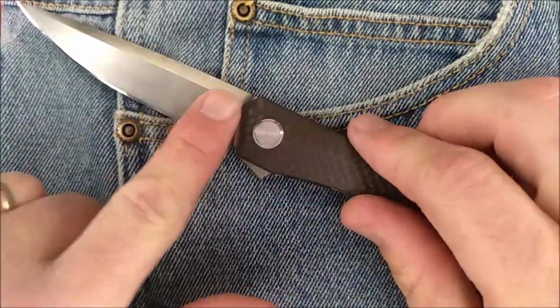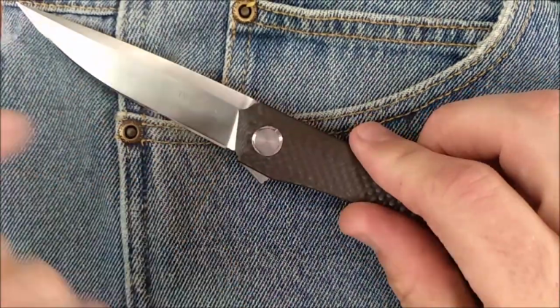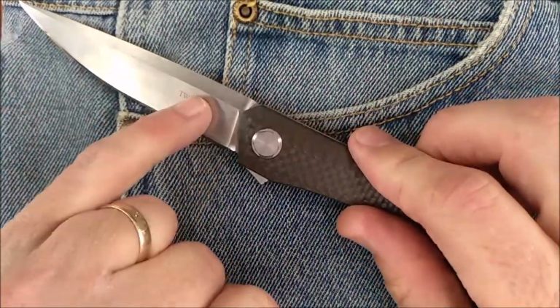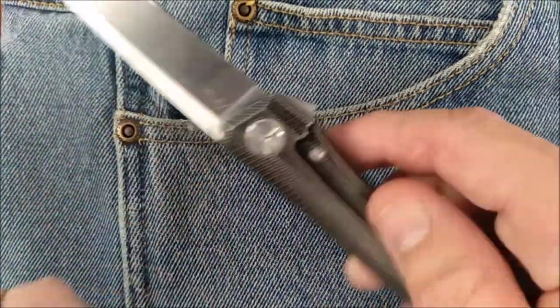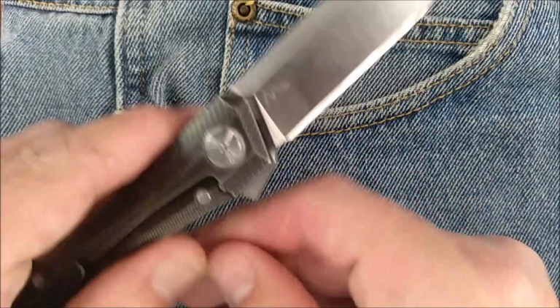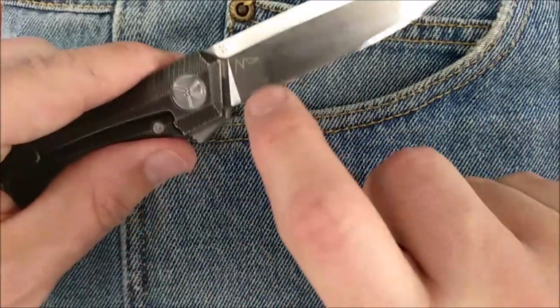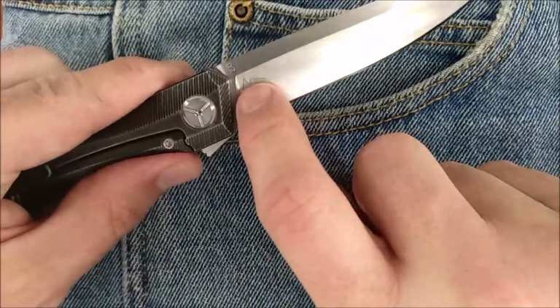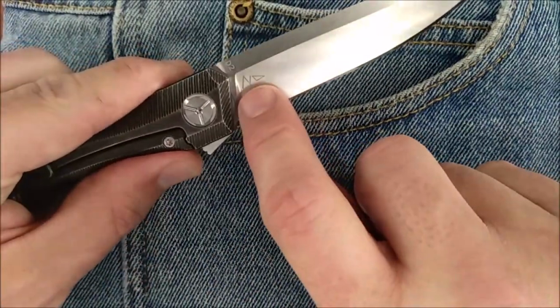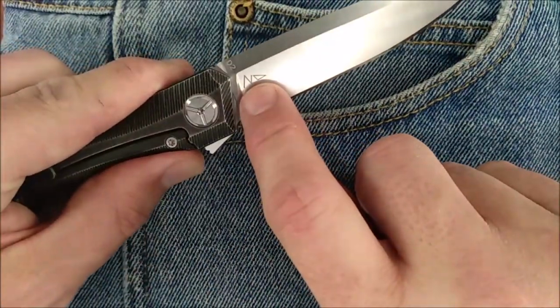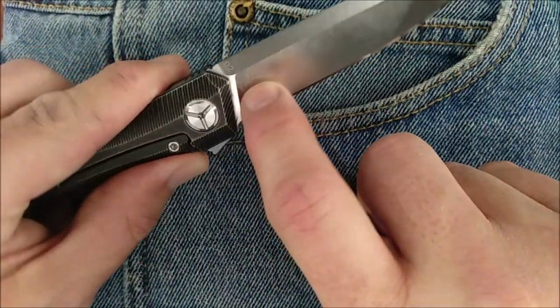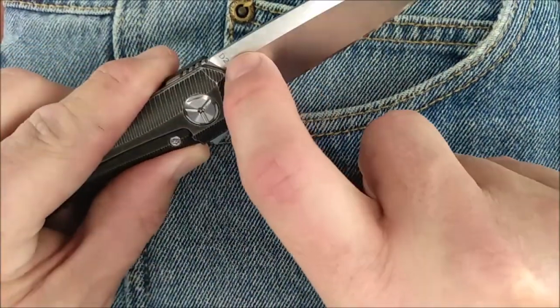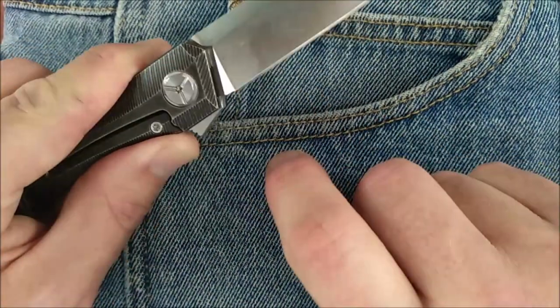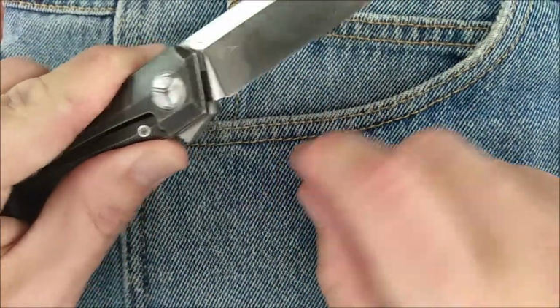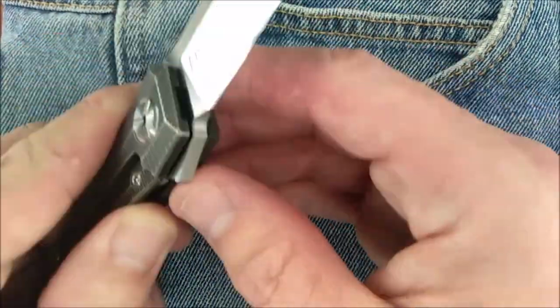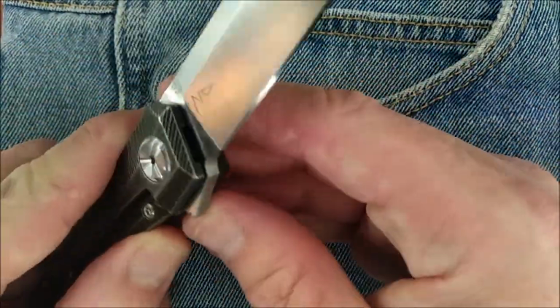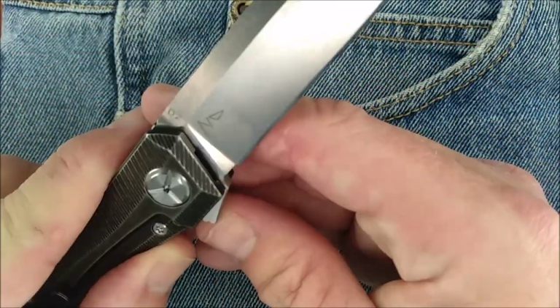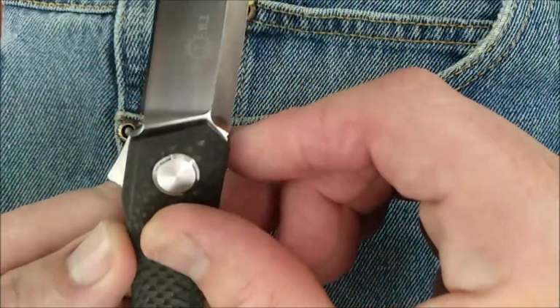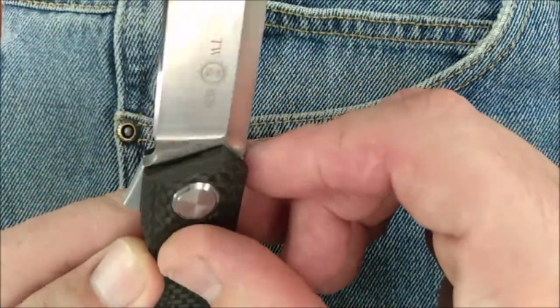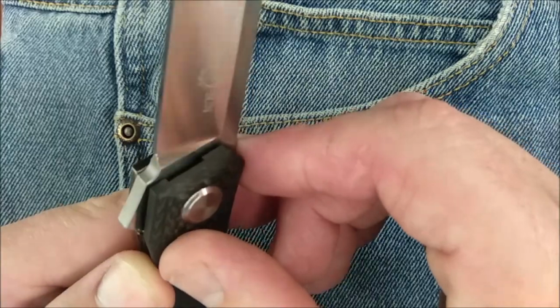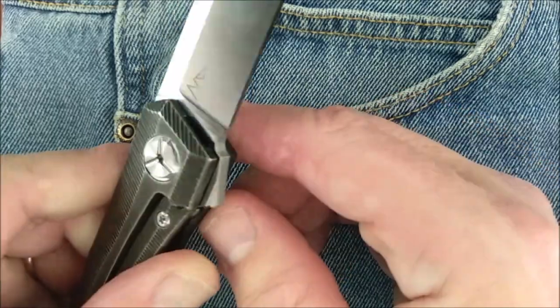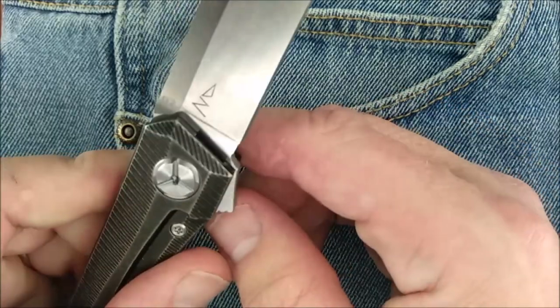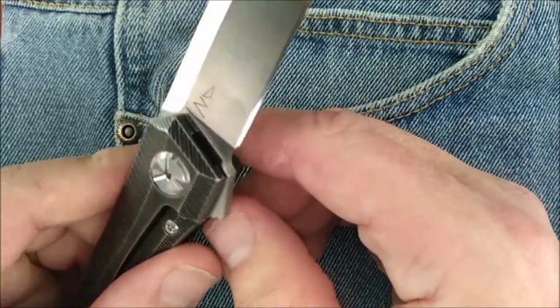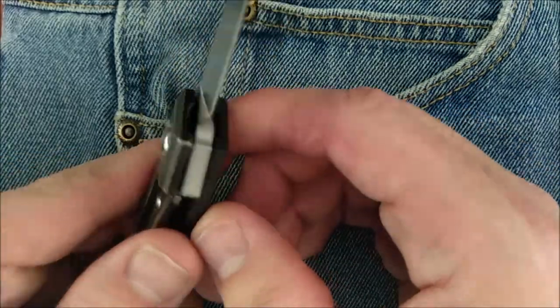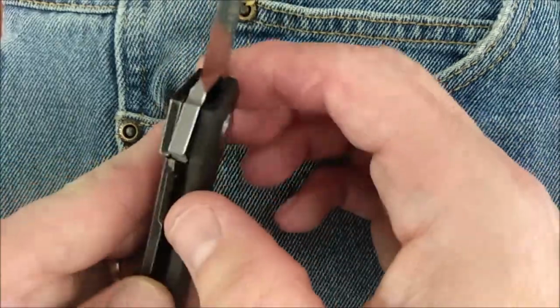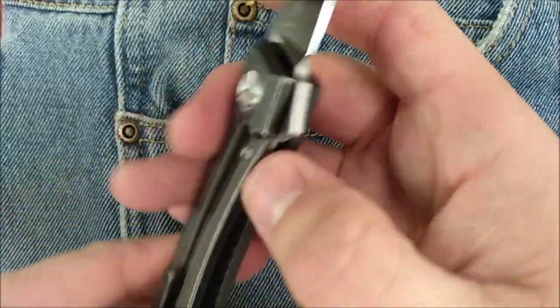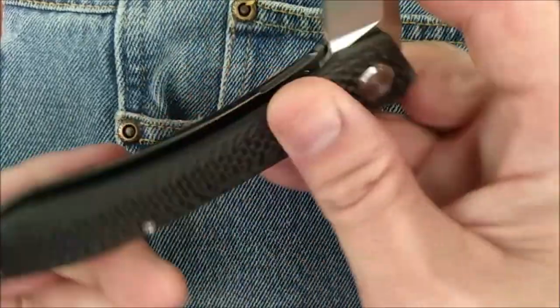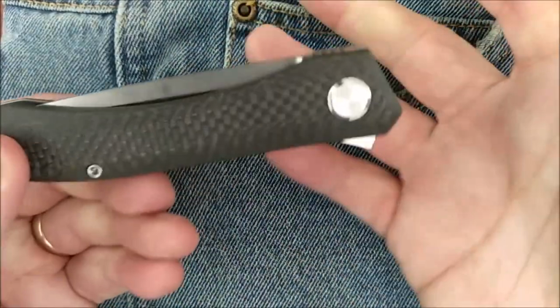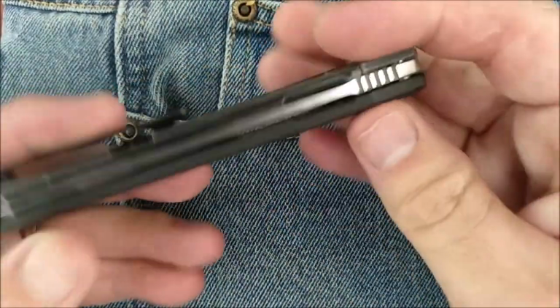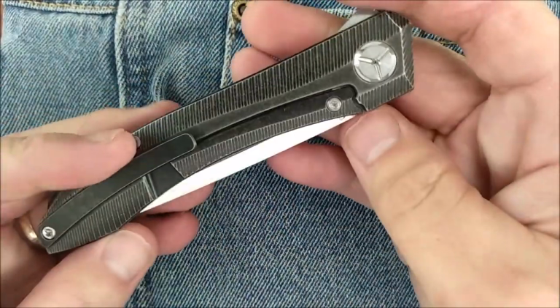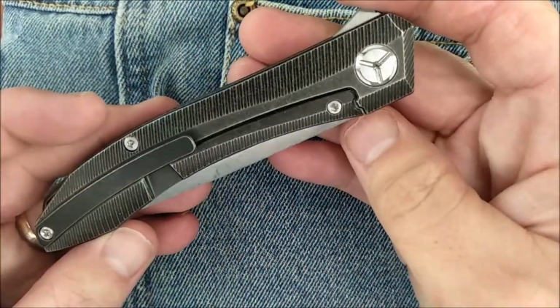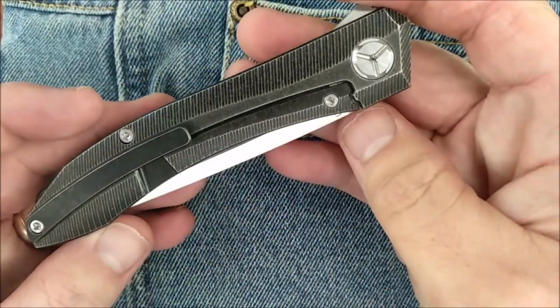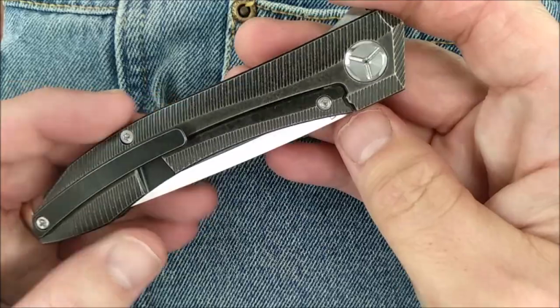There's the Tucson logo there, Night Morning design, and it says D2. I don't think it says China anywhere, but made in China — as all Tucson knives are.